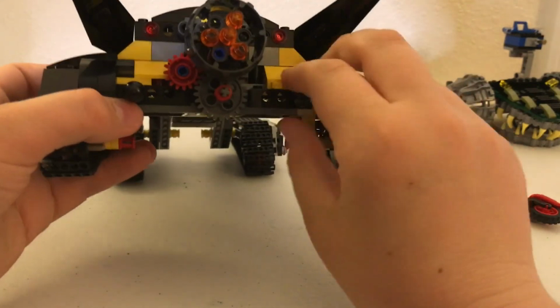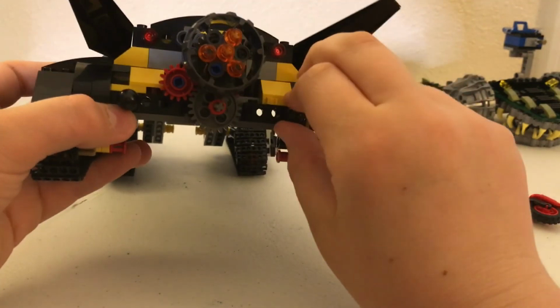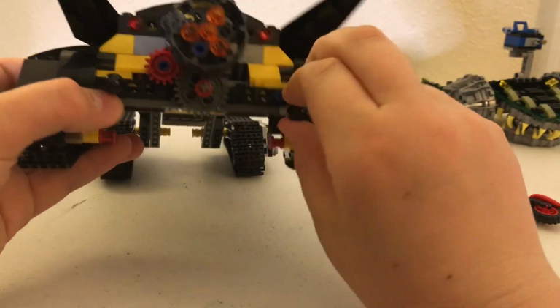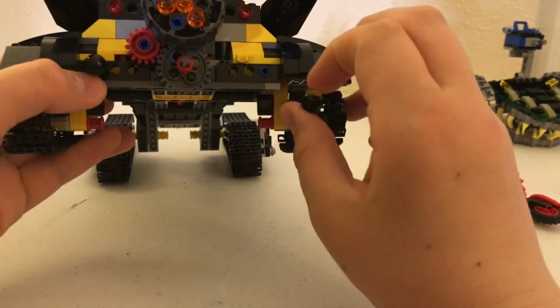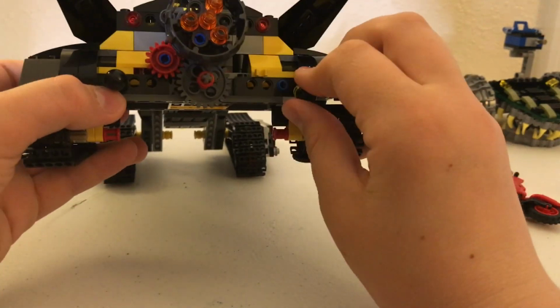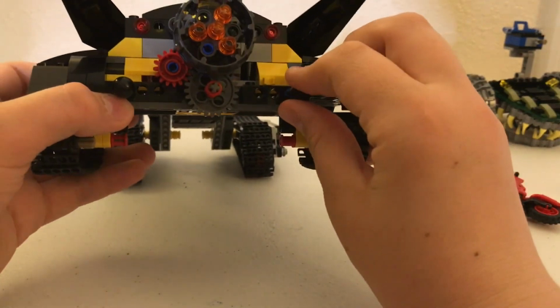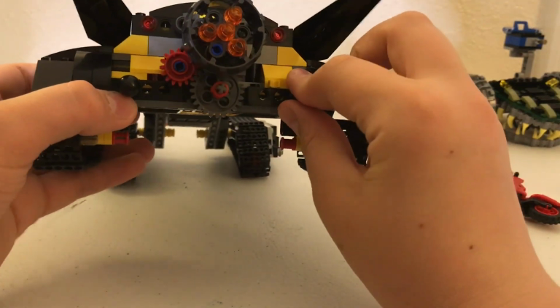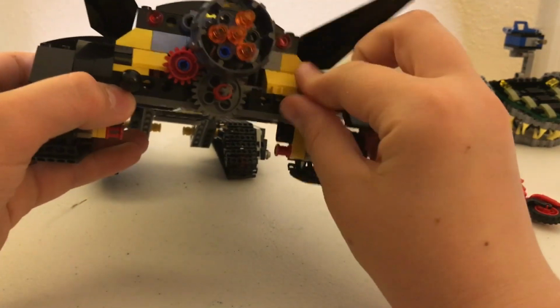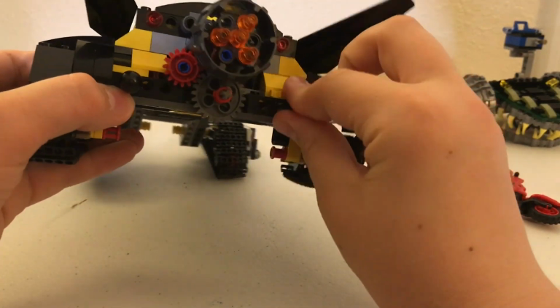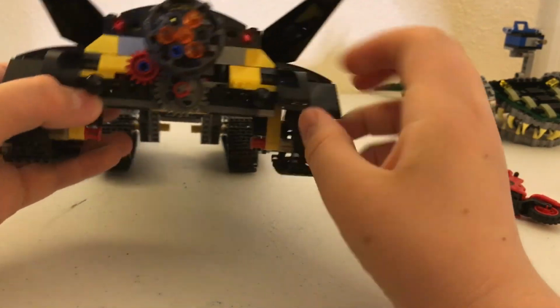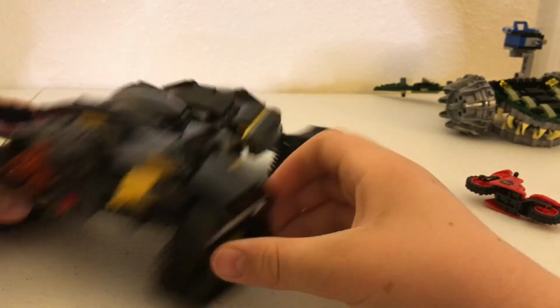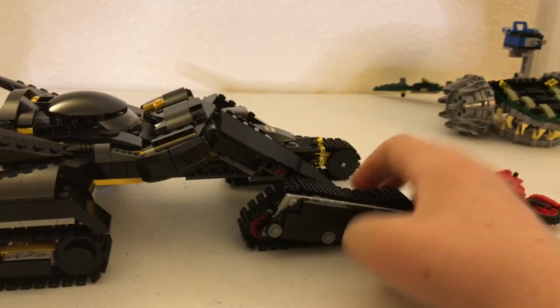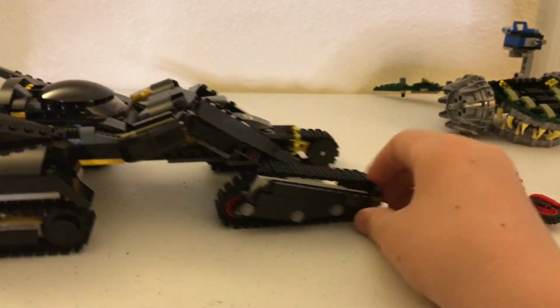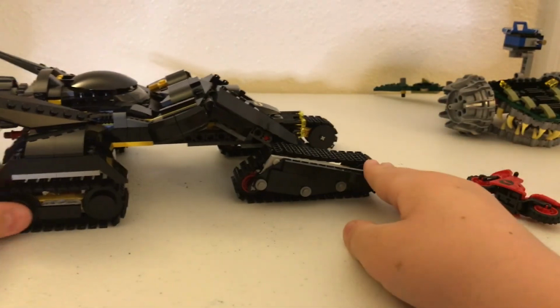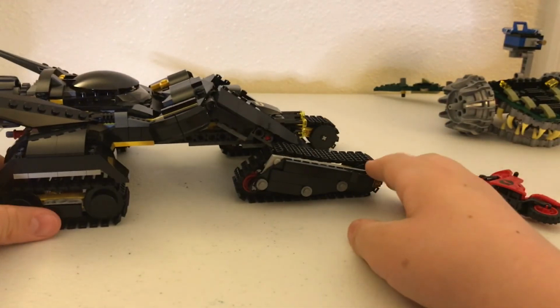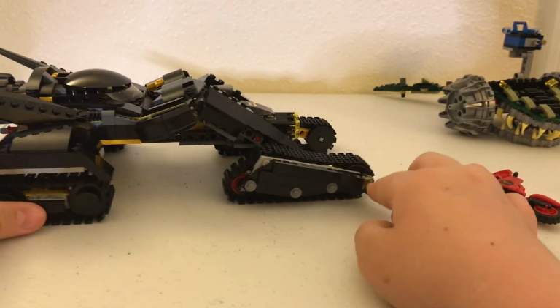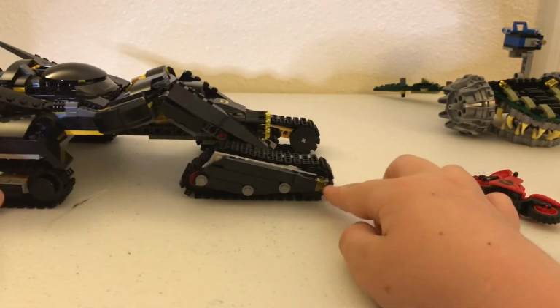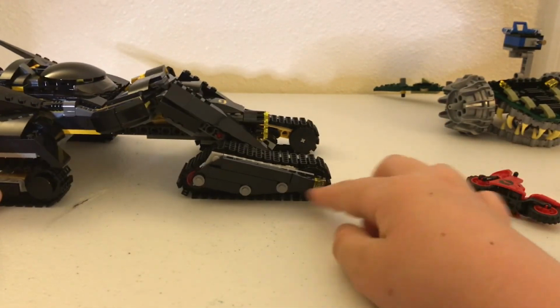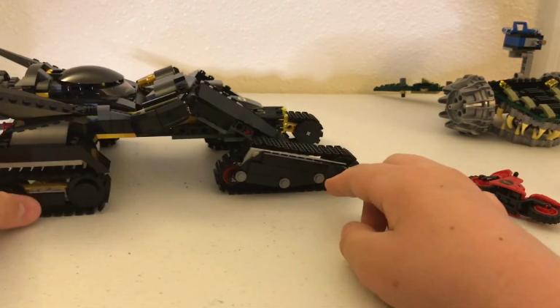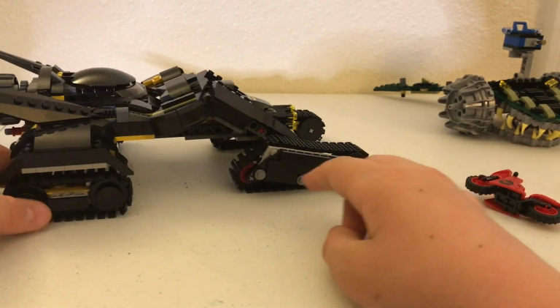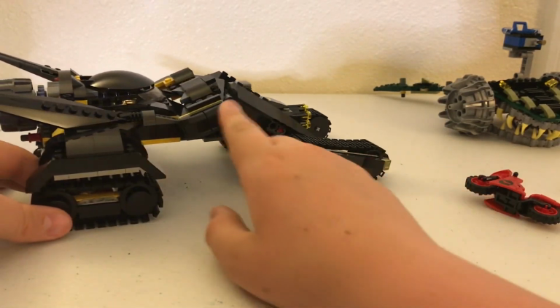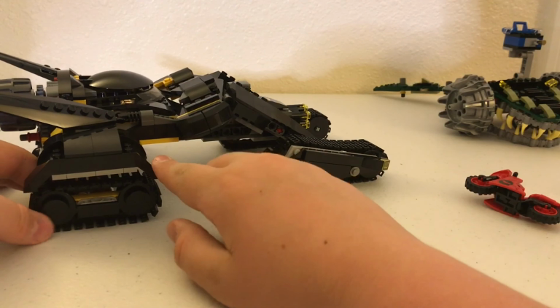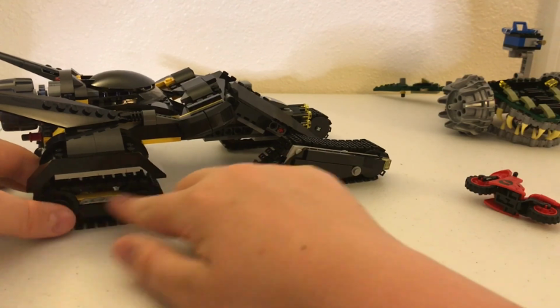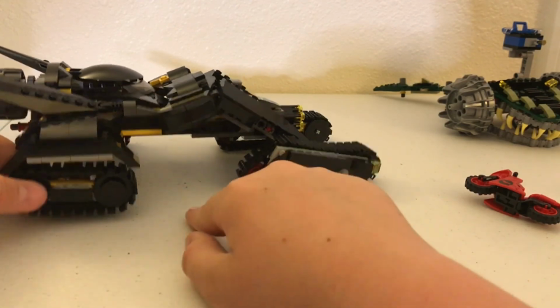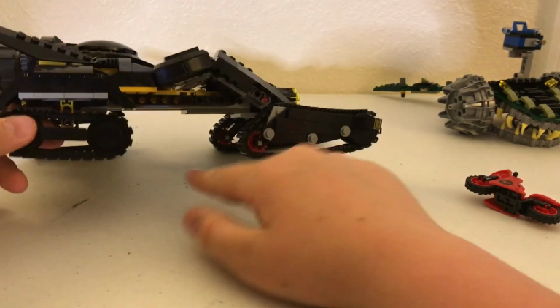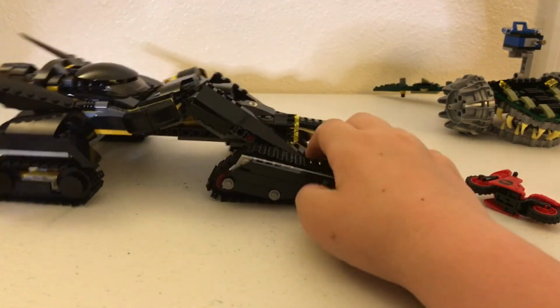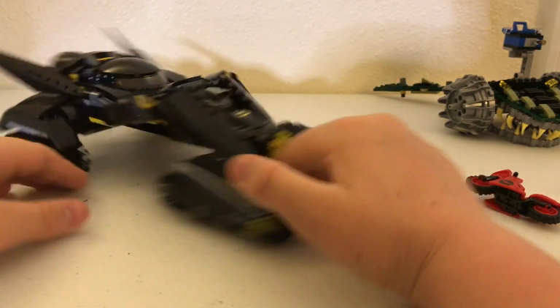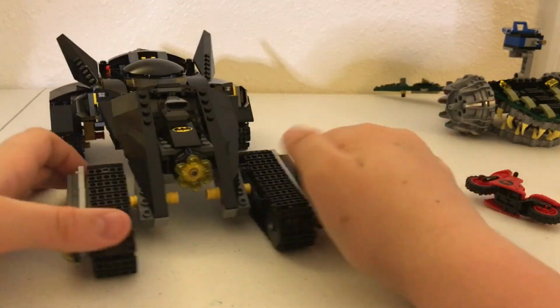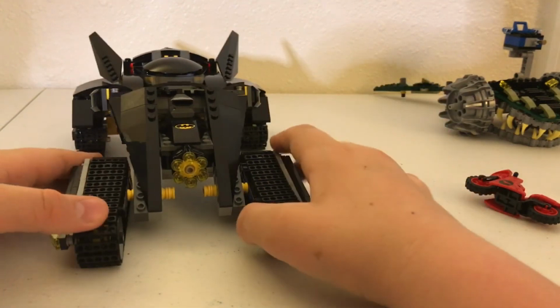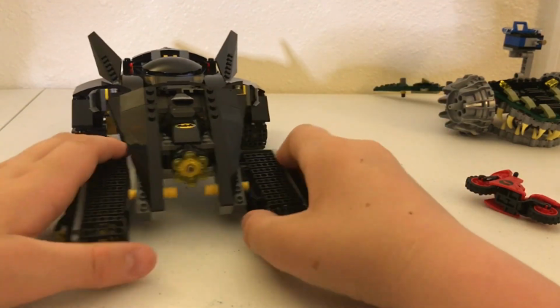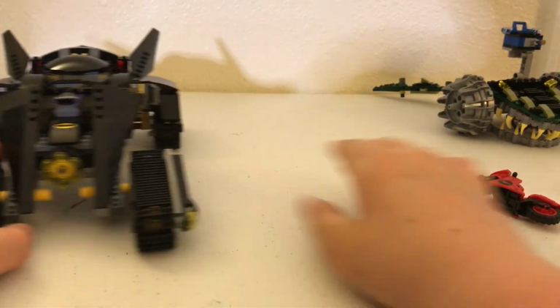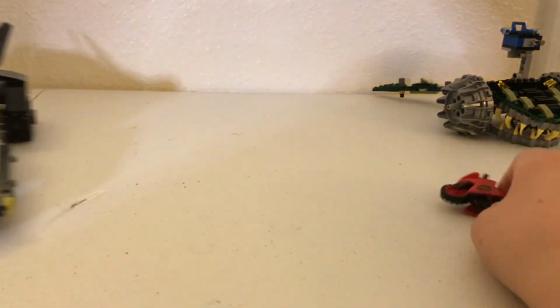Back here you've got some little bombs that also drop off so you can knock out some villains. On the side you've got the same thing as the other side — headlights up here, plating on the side, you can go underneath. And that's it.